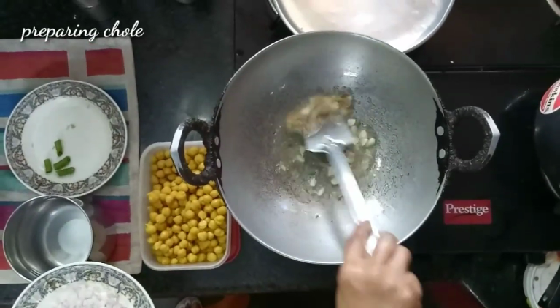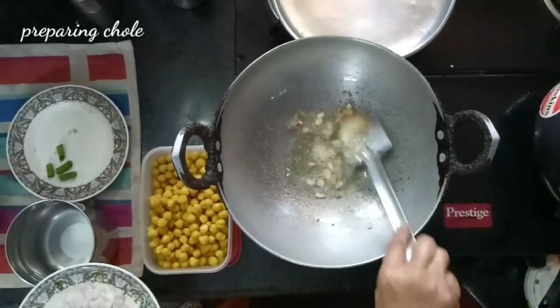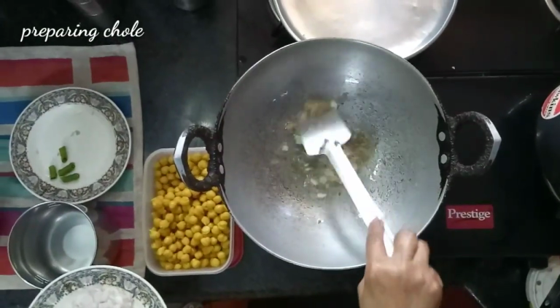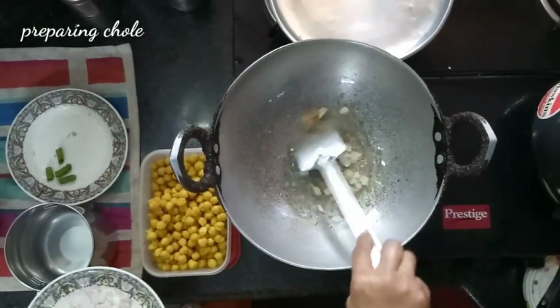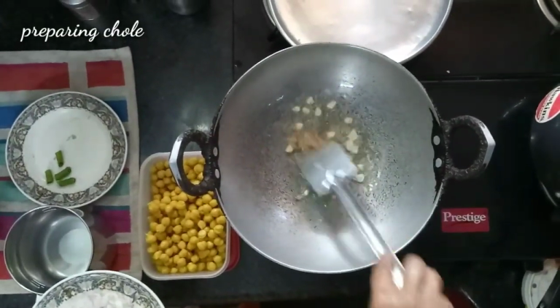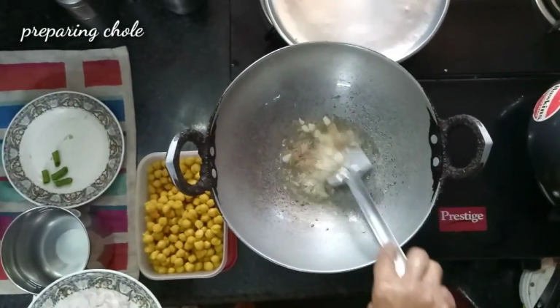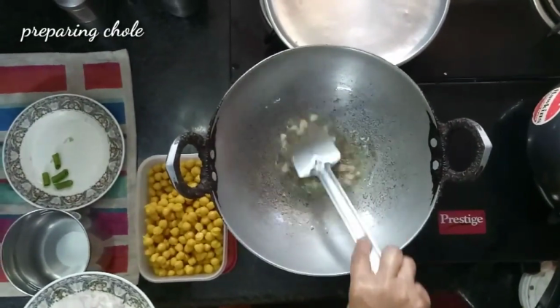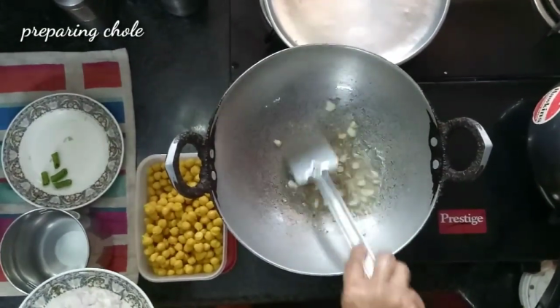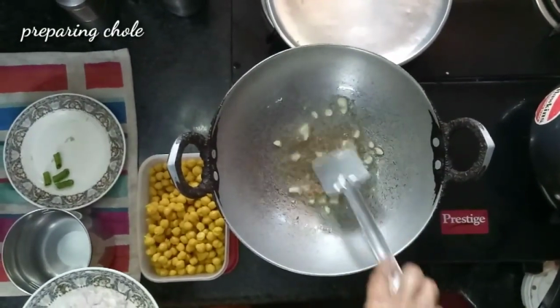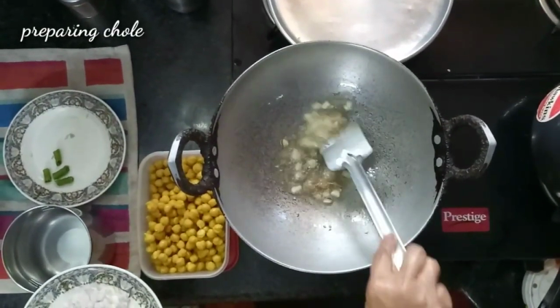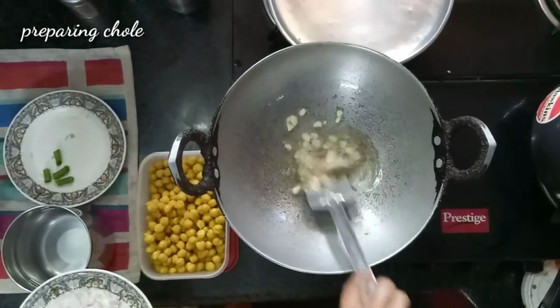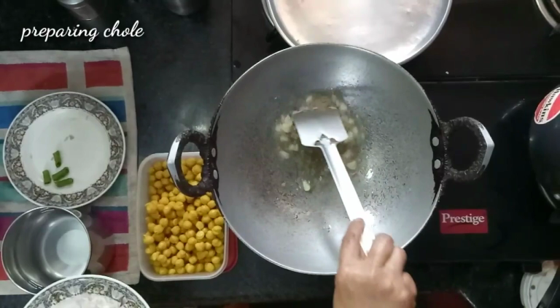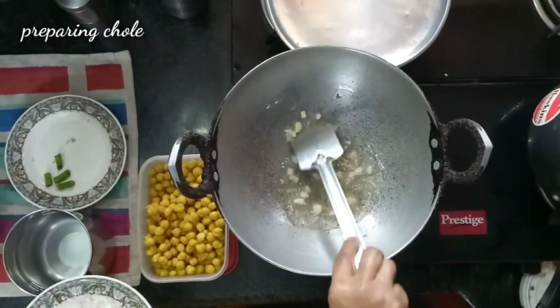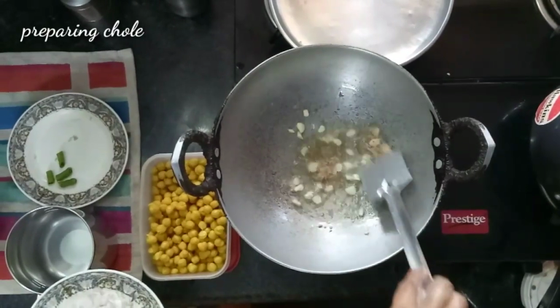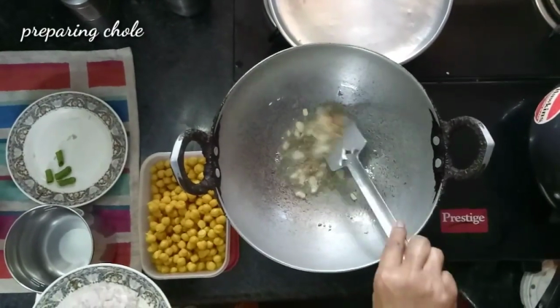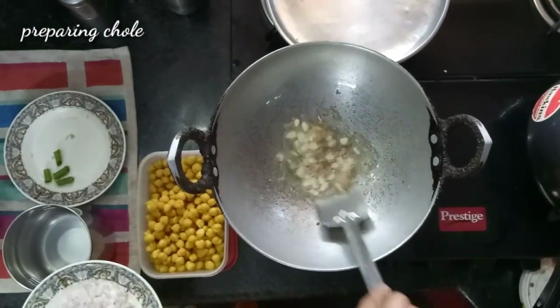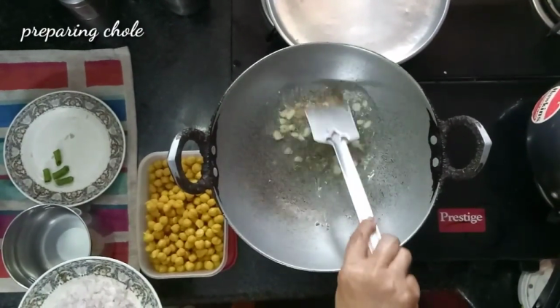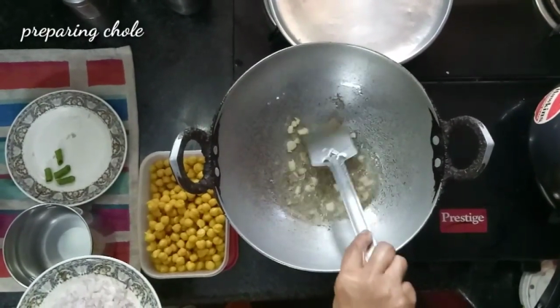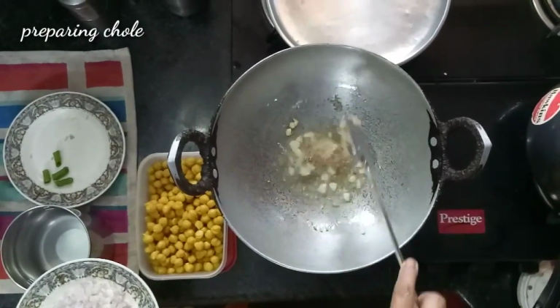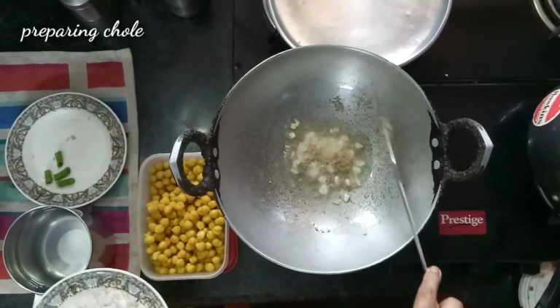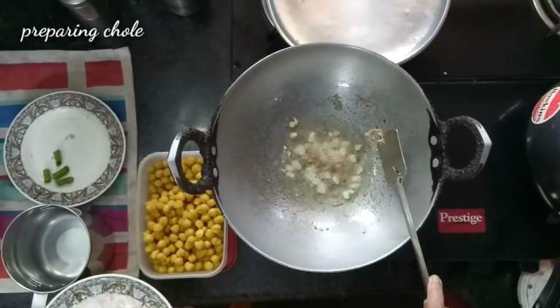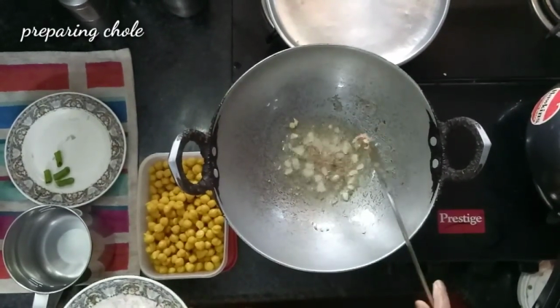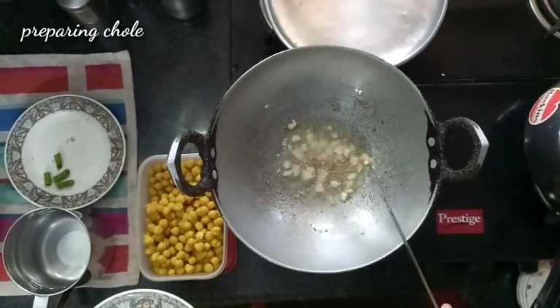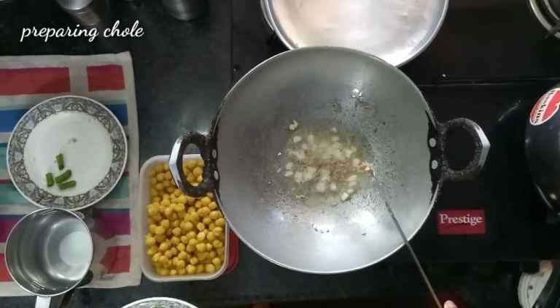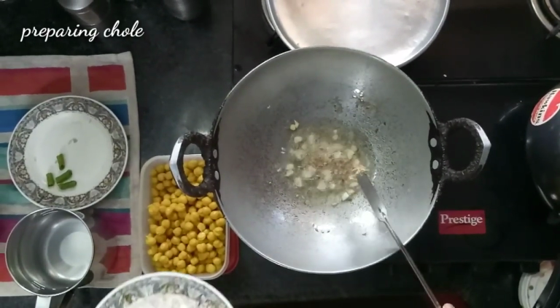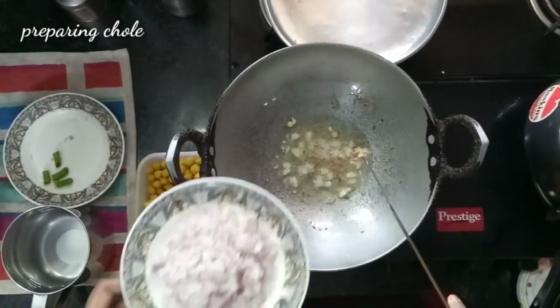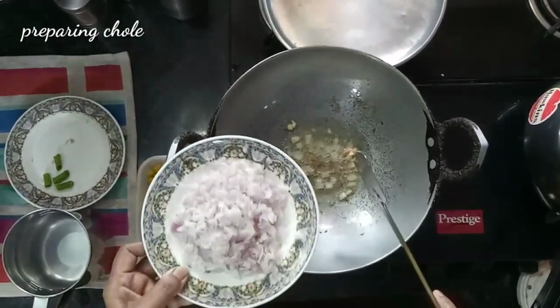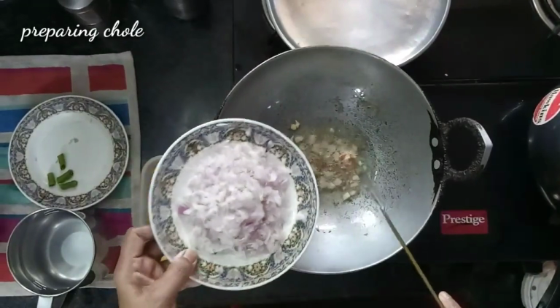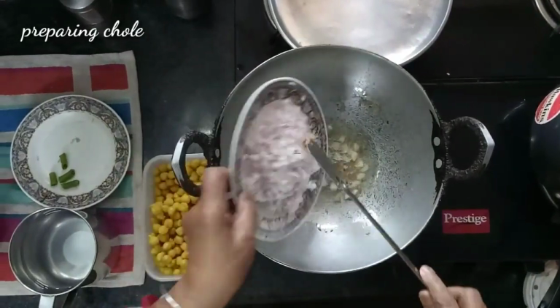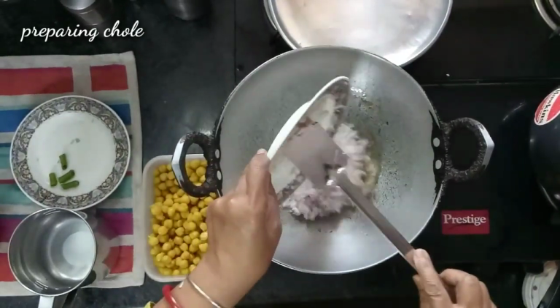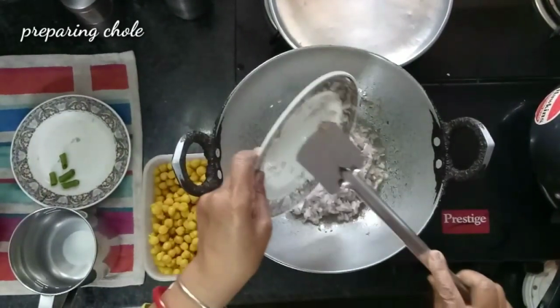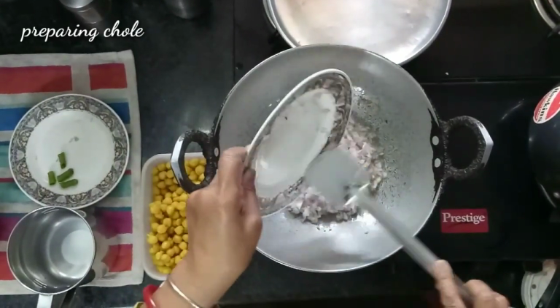We have to fry a little bit so the raw smell goes away — this will give a very good aroma. I tell you, here you are seeing I am not using any special masala or anything. Whatever ingredients I am having at home, with that only I am cooking. Now add the onion.